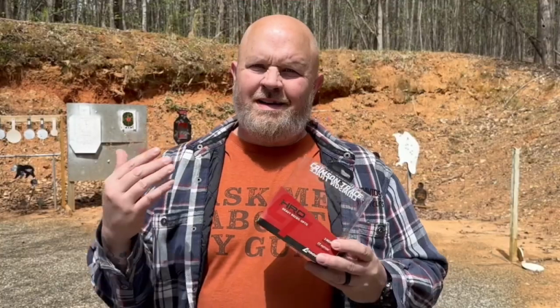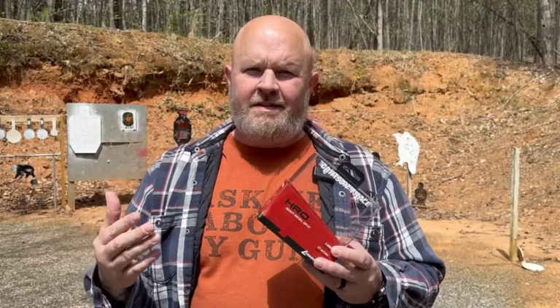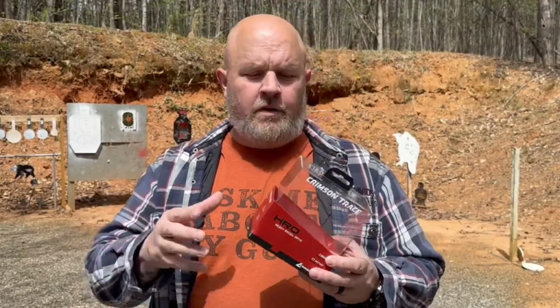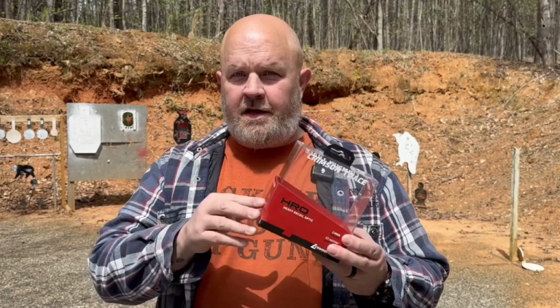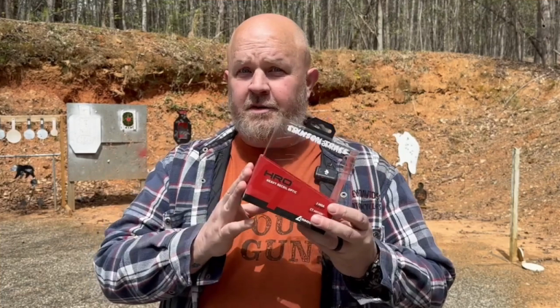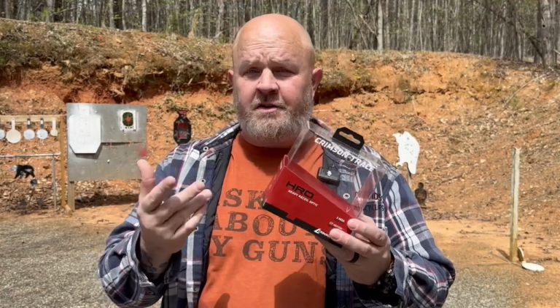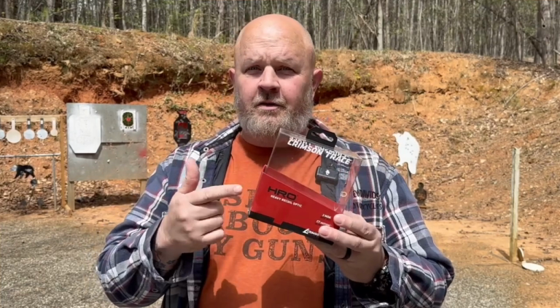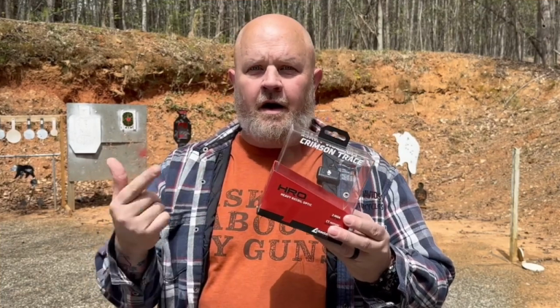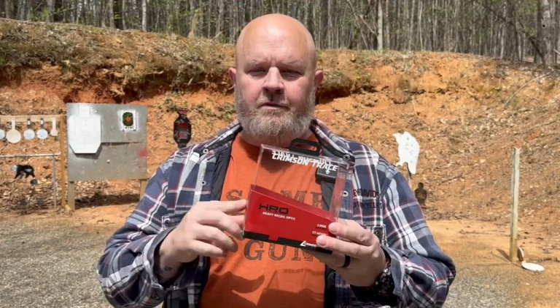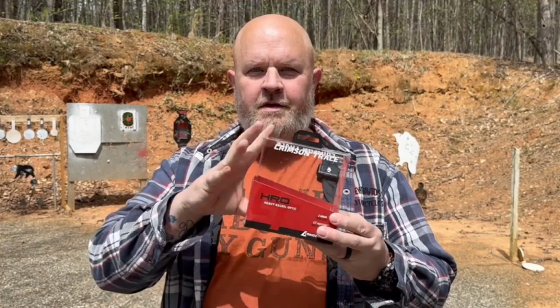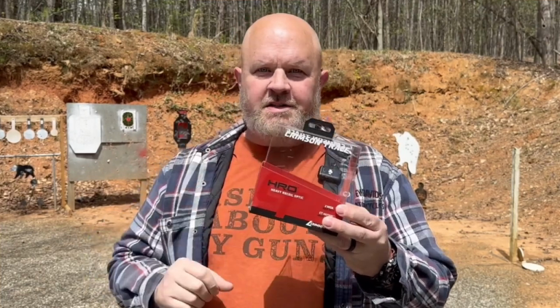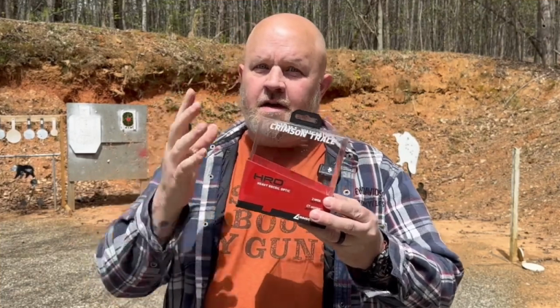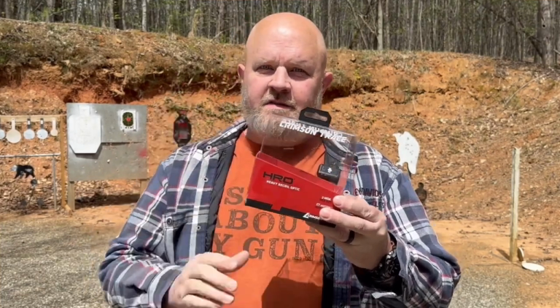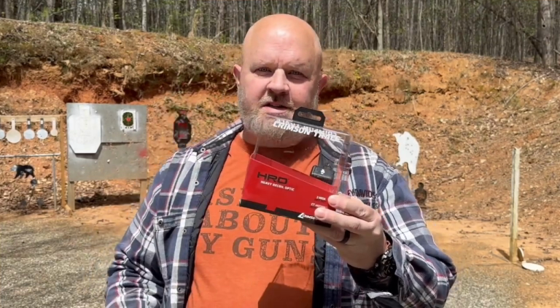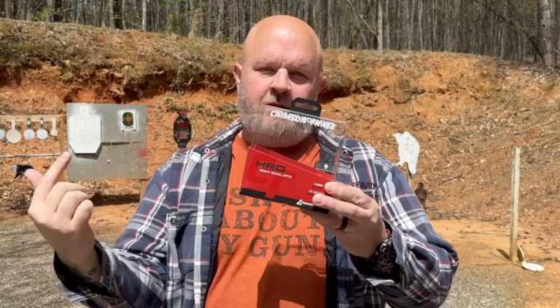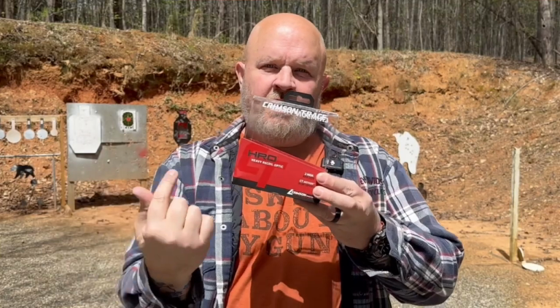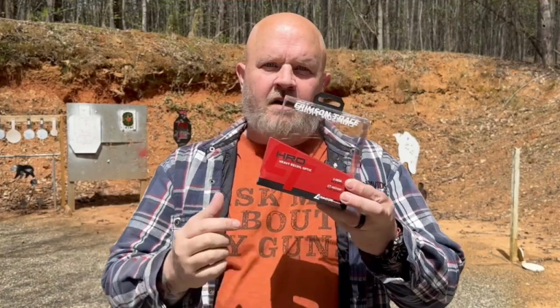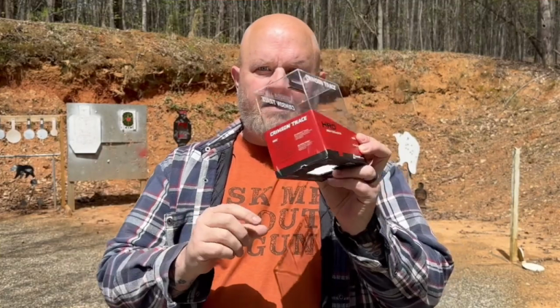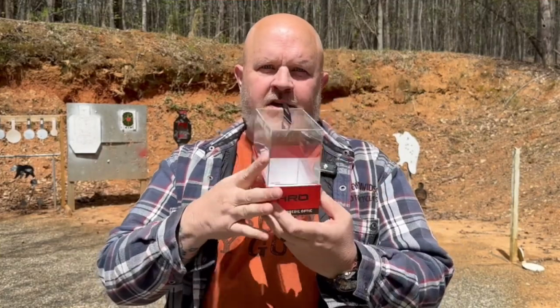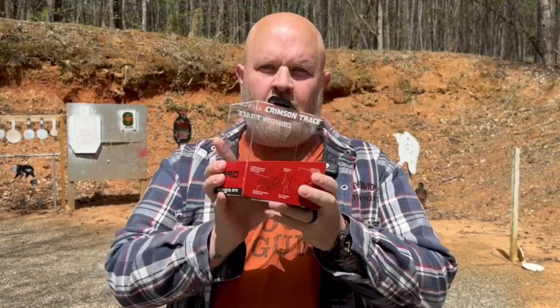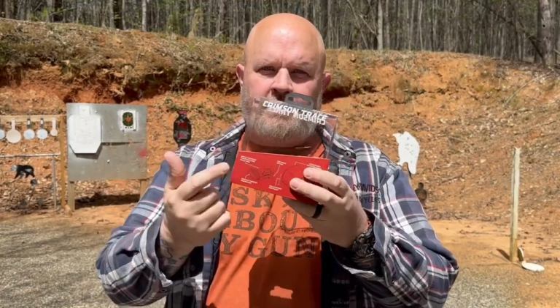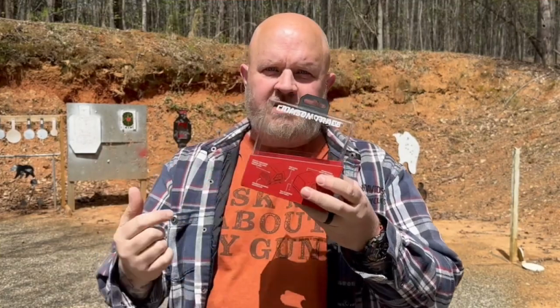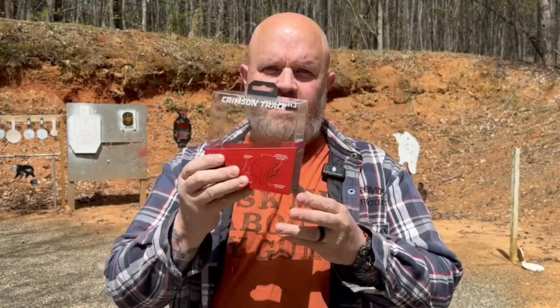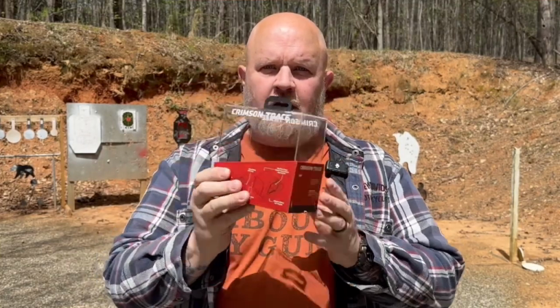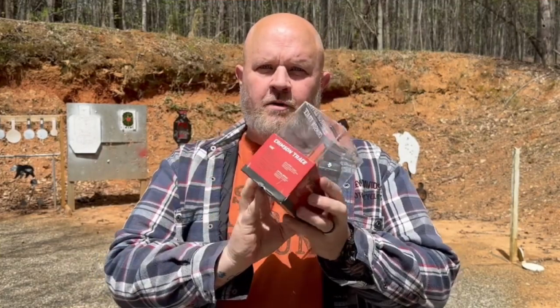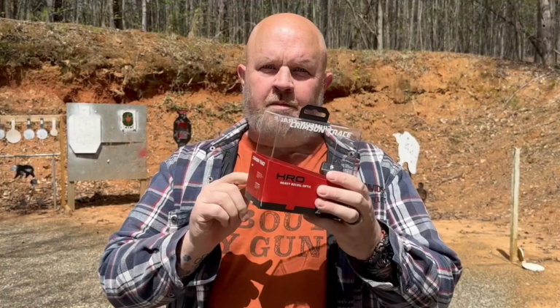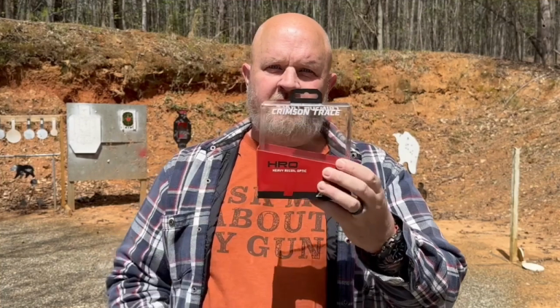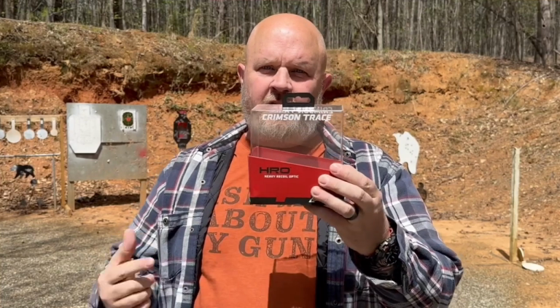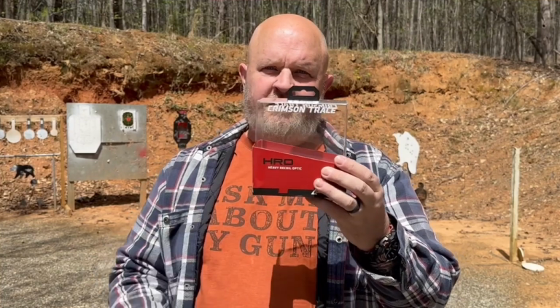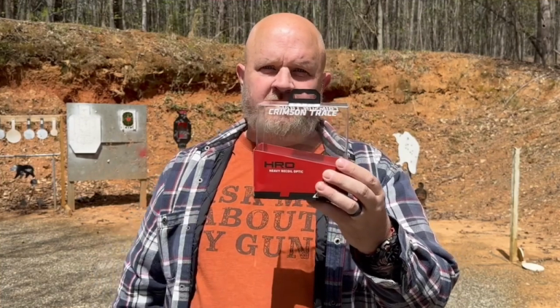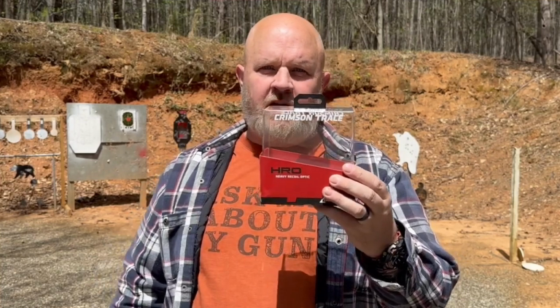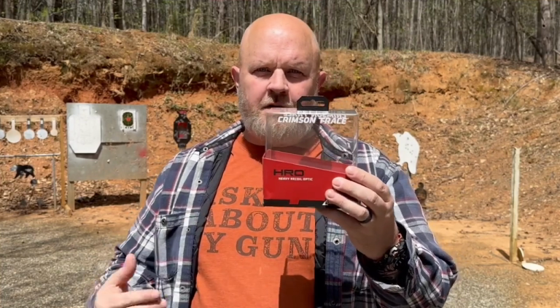Not that anyone really cares, but Crimson Trace is always on point with their packaging. This is the packaging that comes in. It's got all kinds of information all around it — the capabilities and specifications of the HRO.